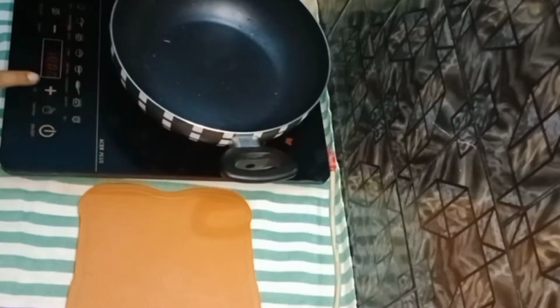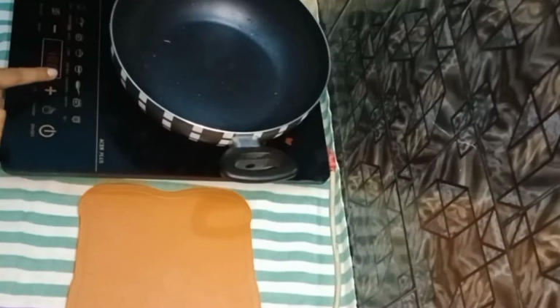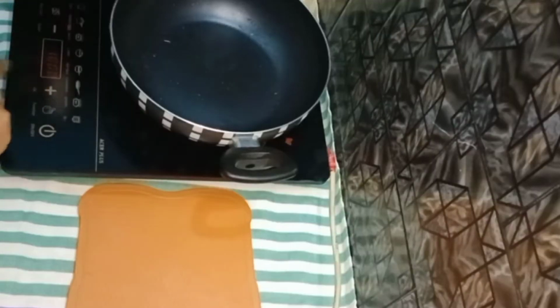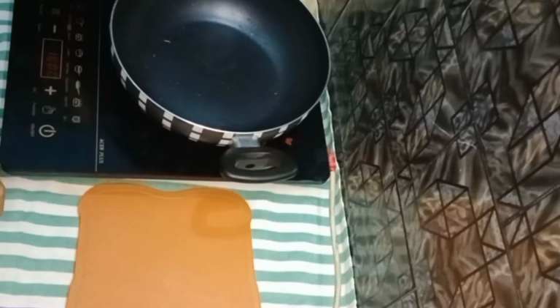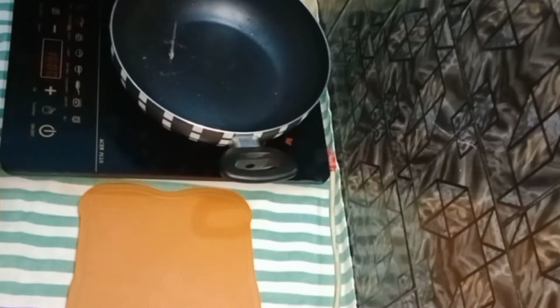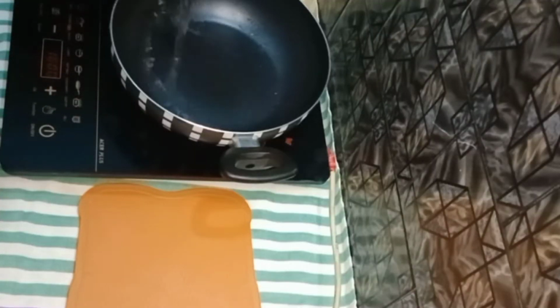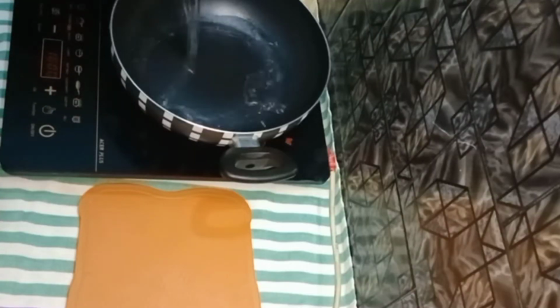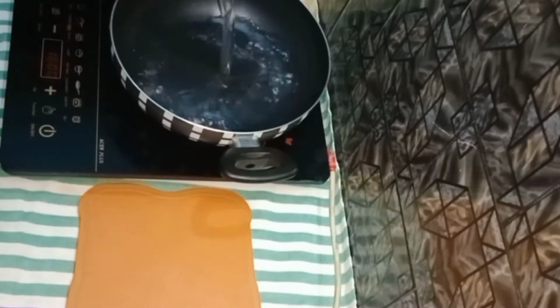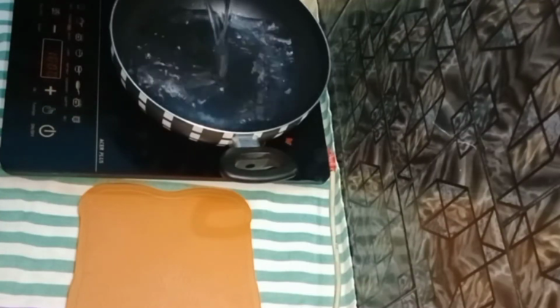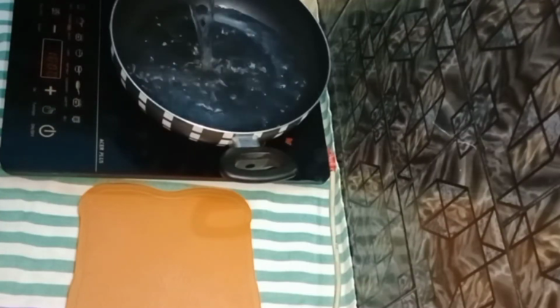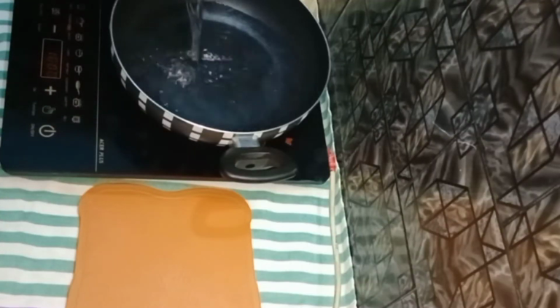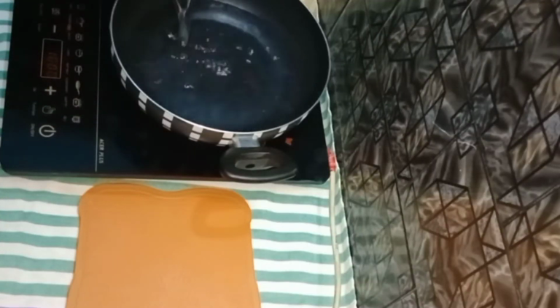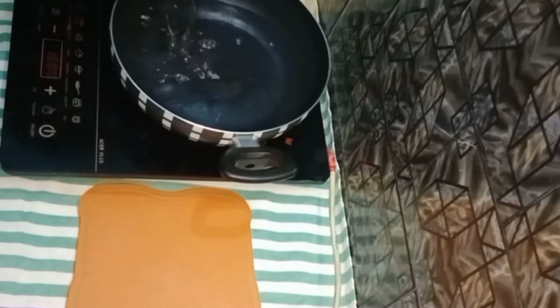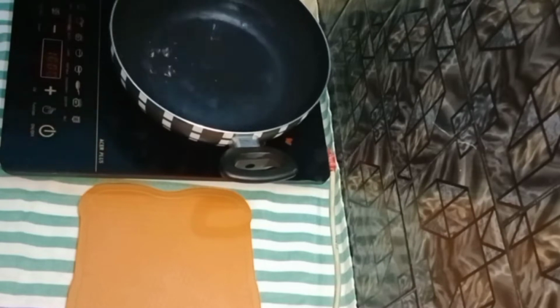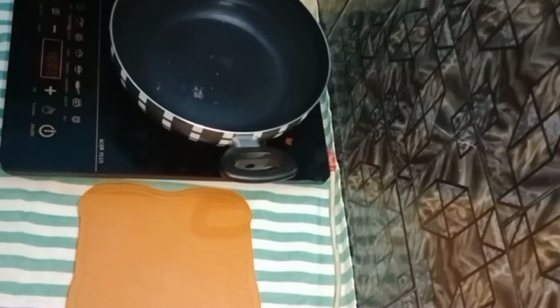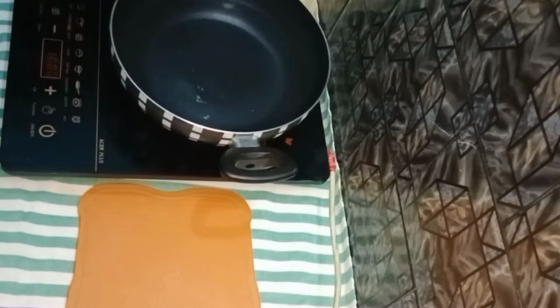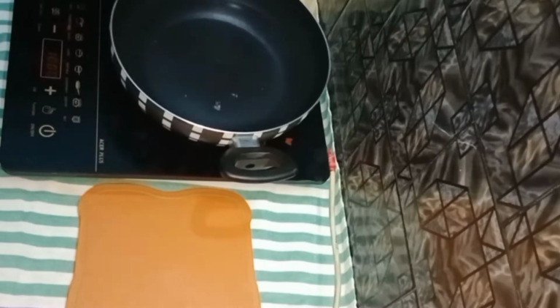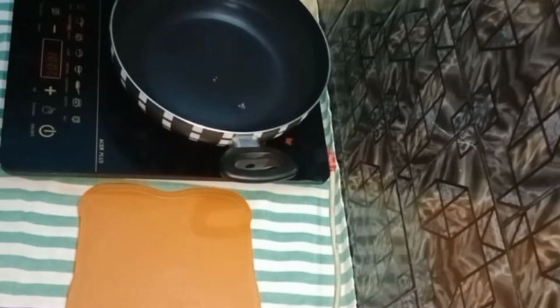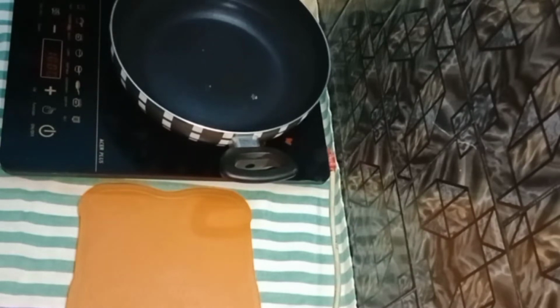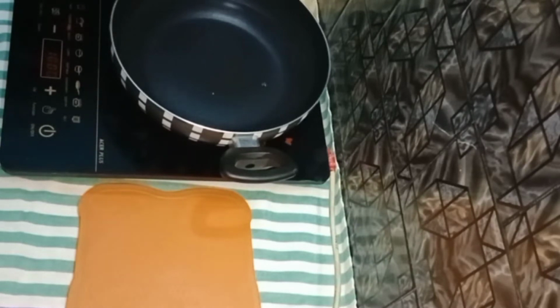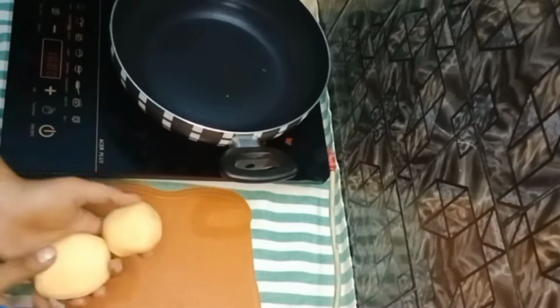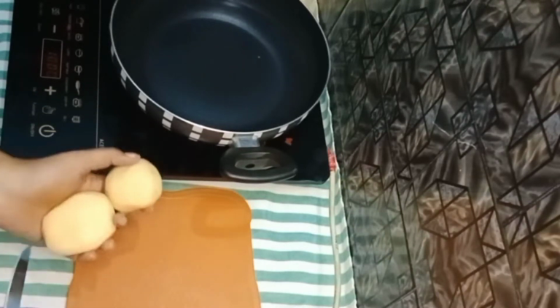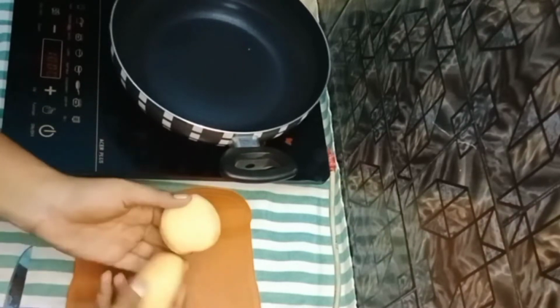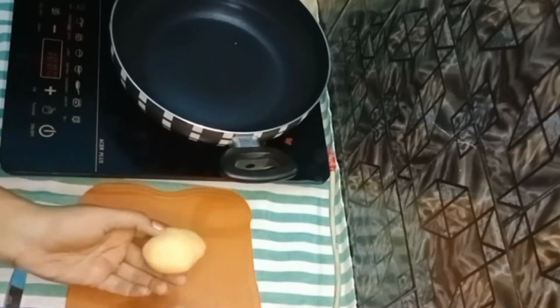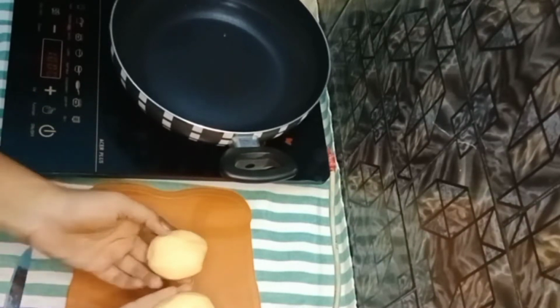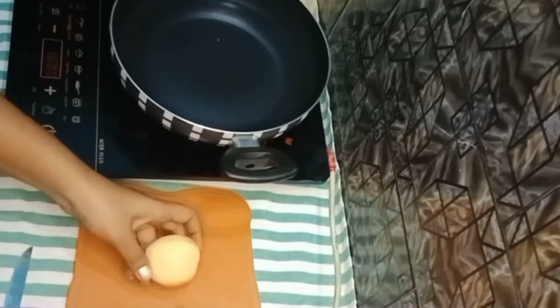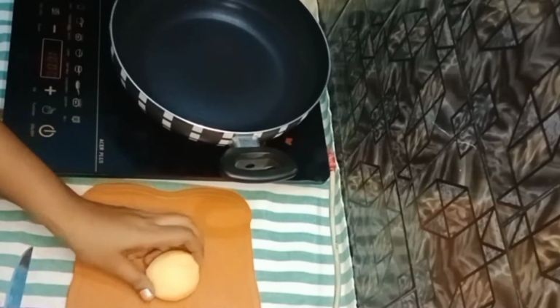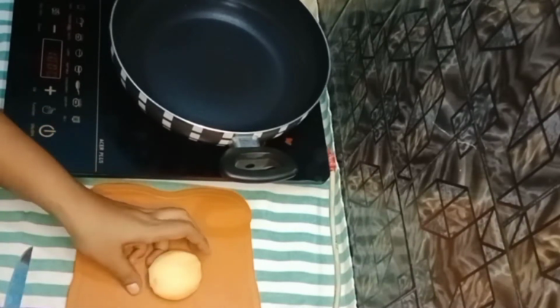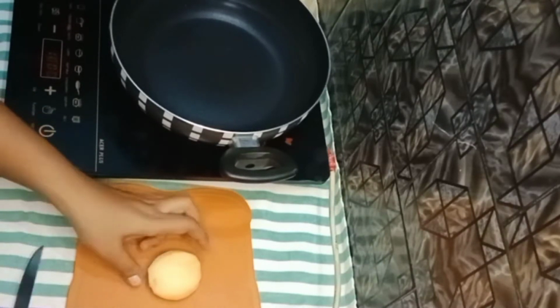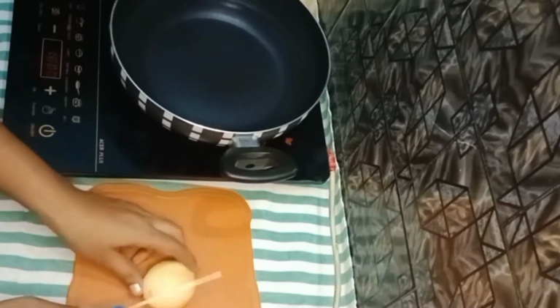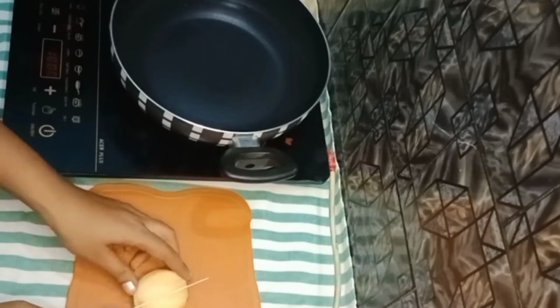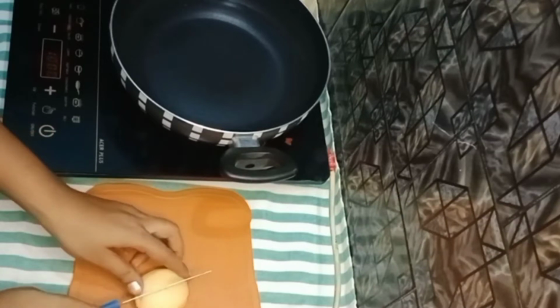I have a bowl of water and some water ready.